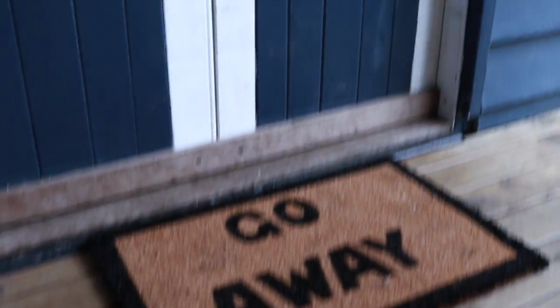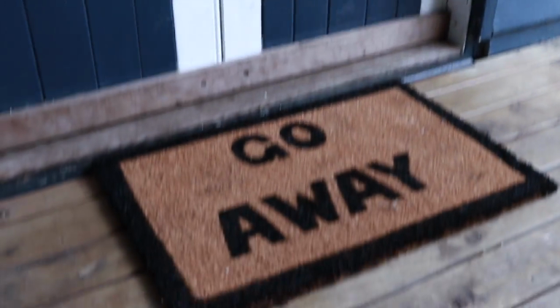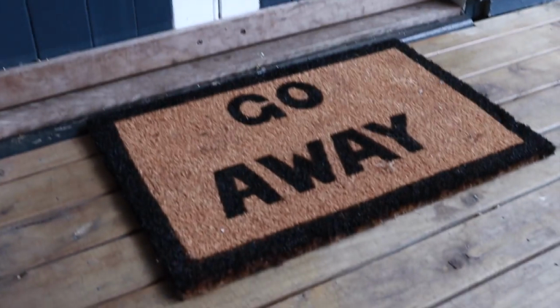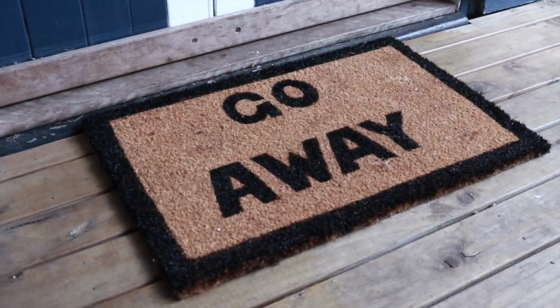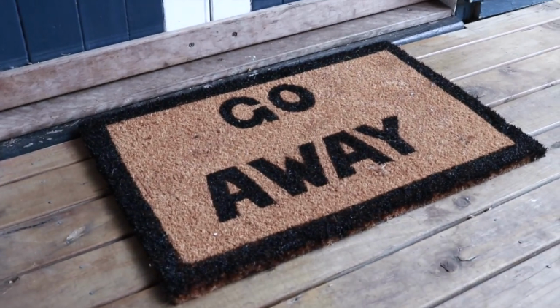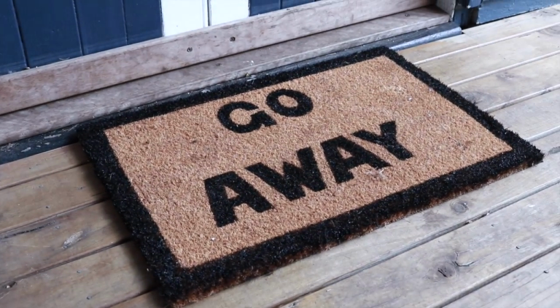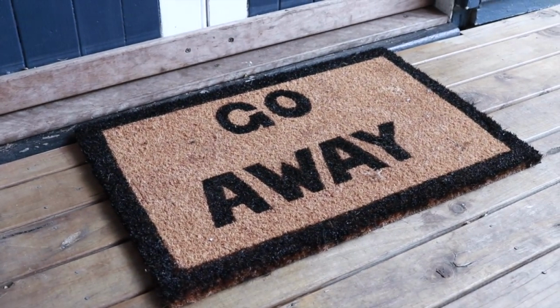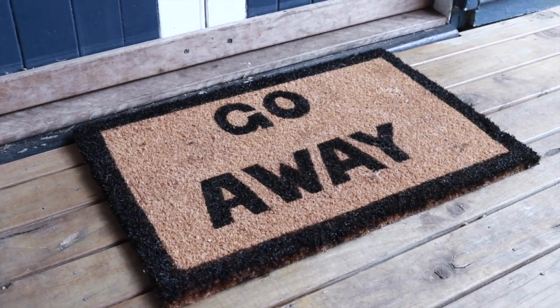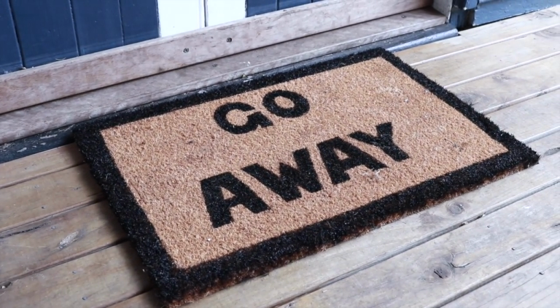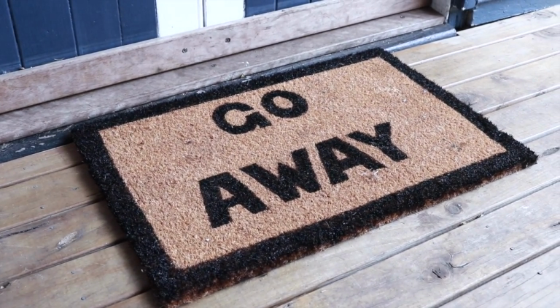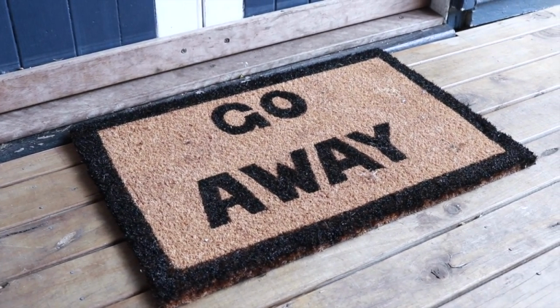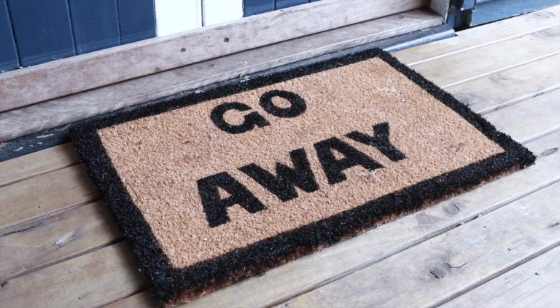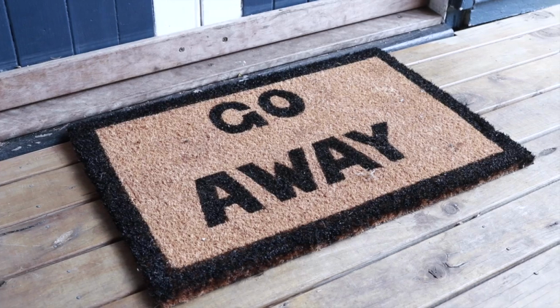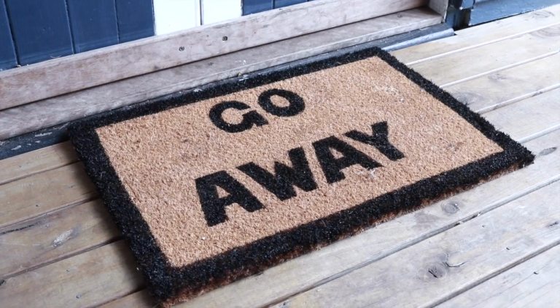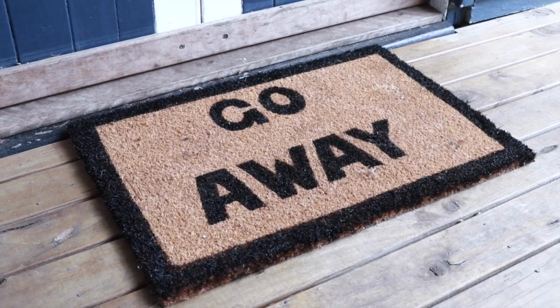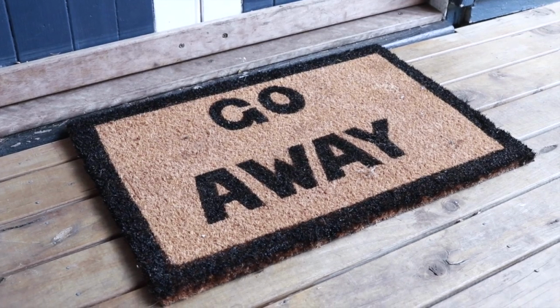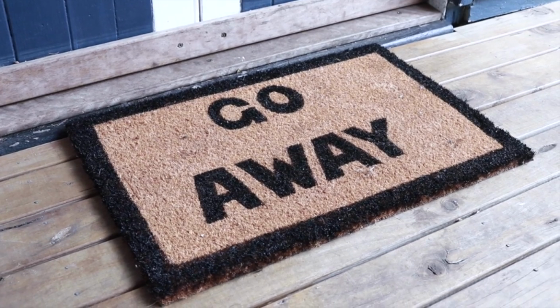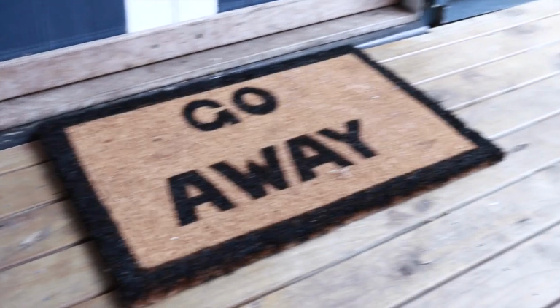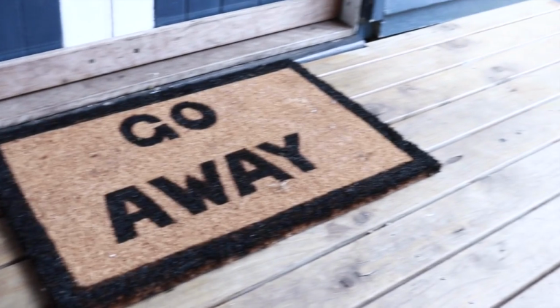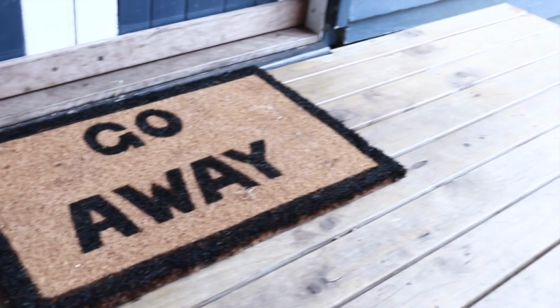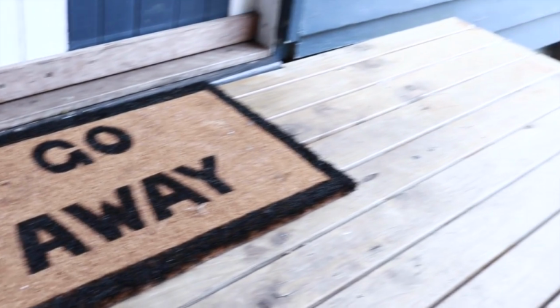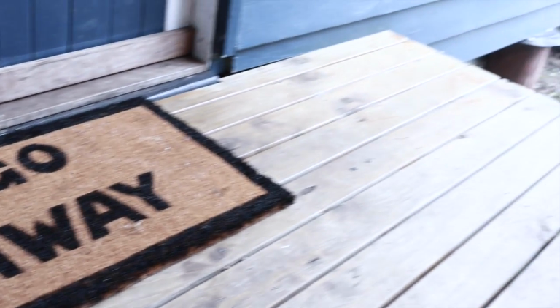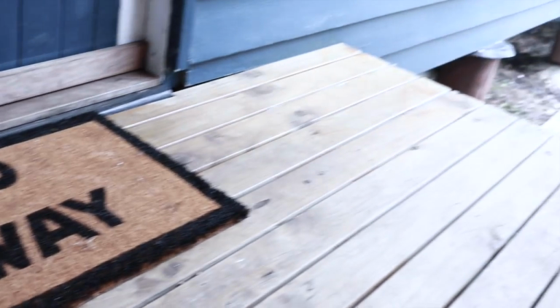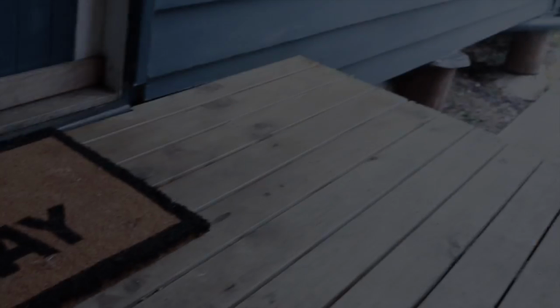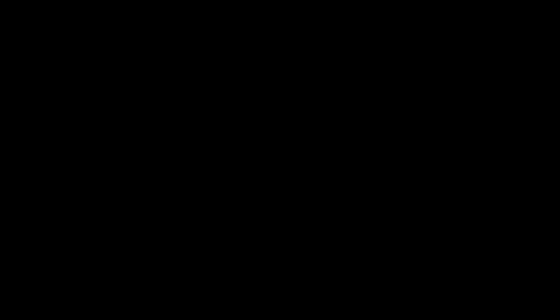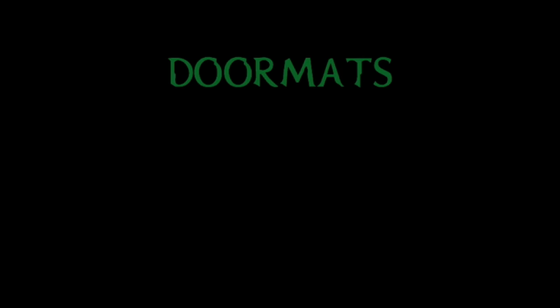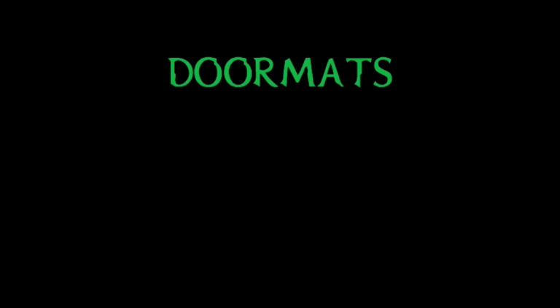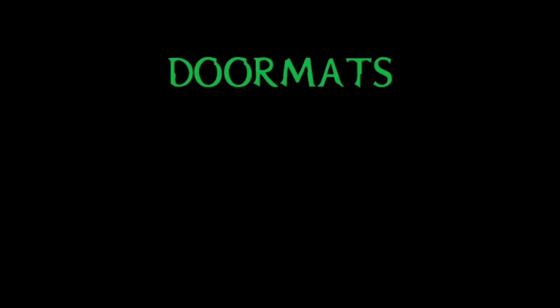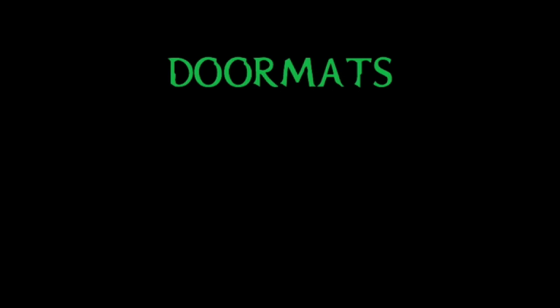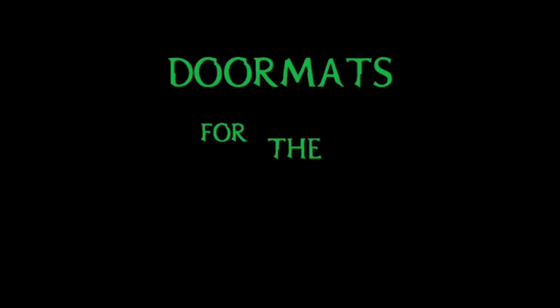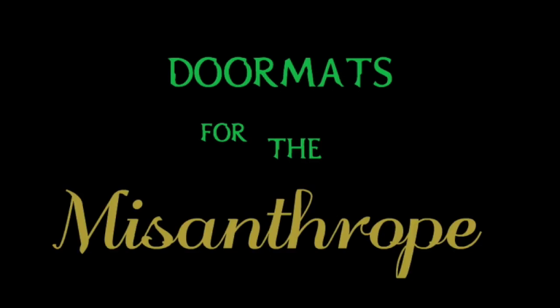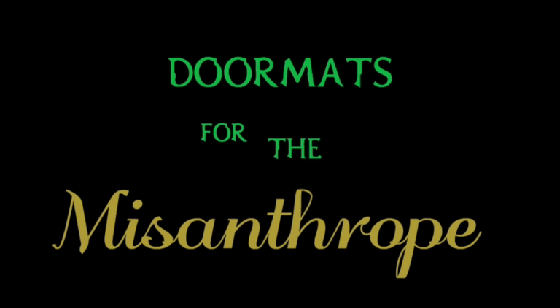Hey there everyone, today I'm going to be doing a DIY video for you and I'm going to be showing you how to make these doormats for the misanthrope.